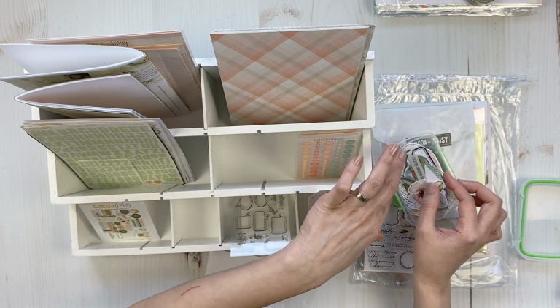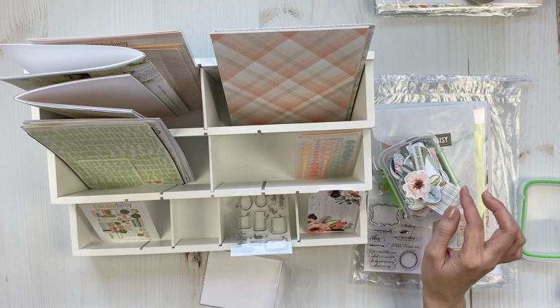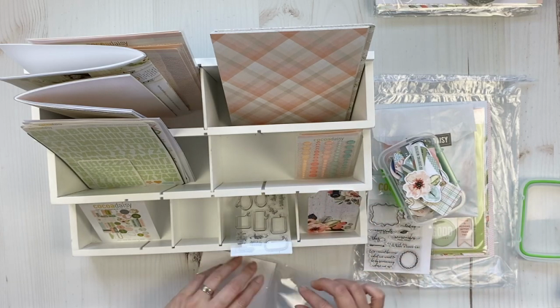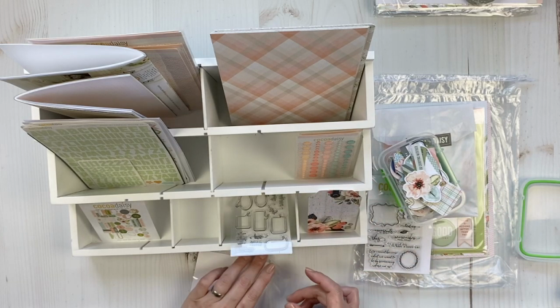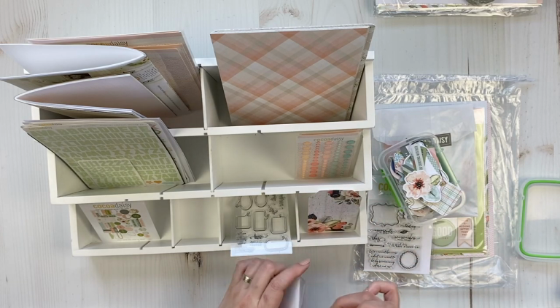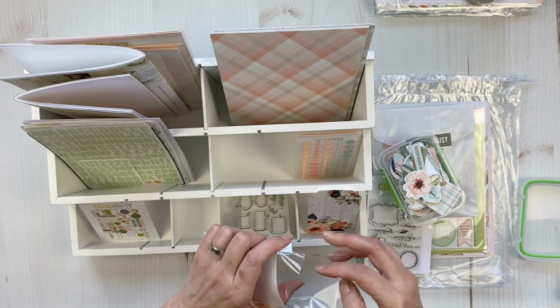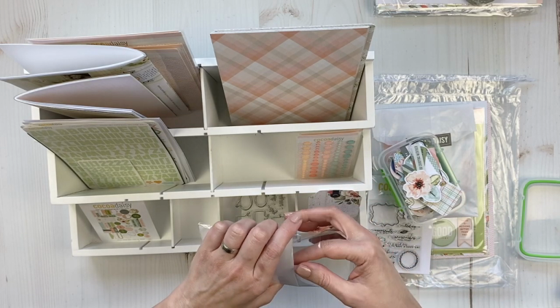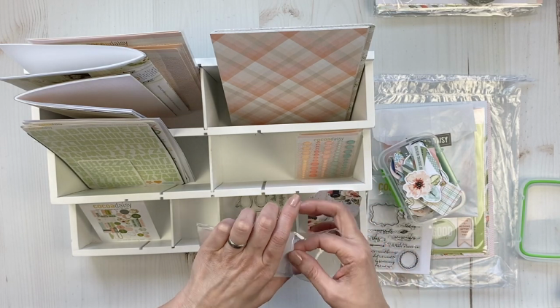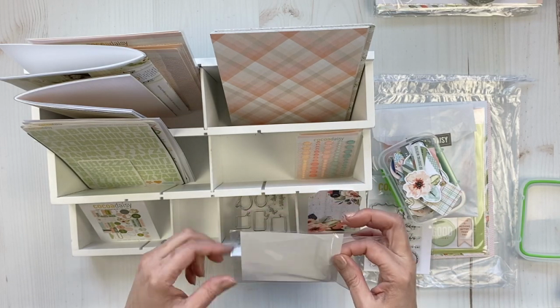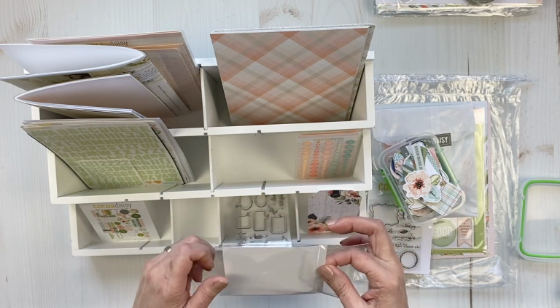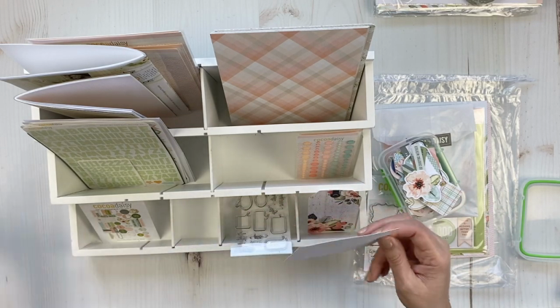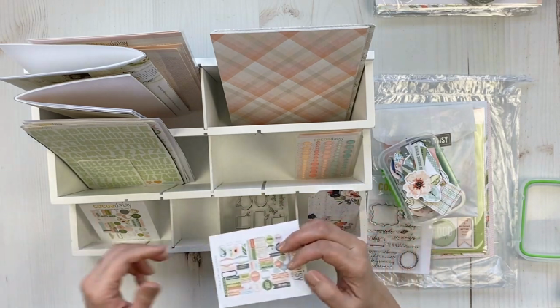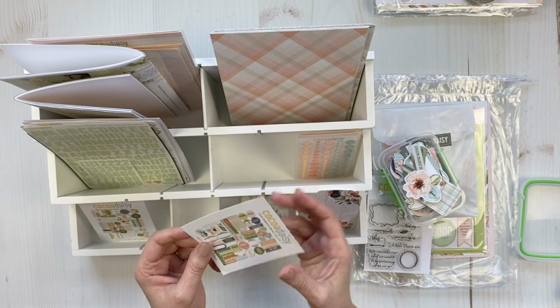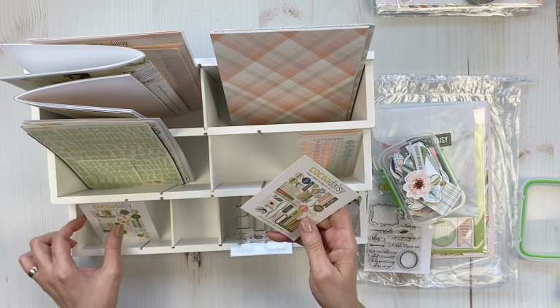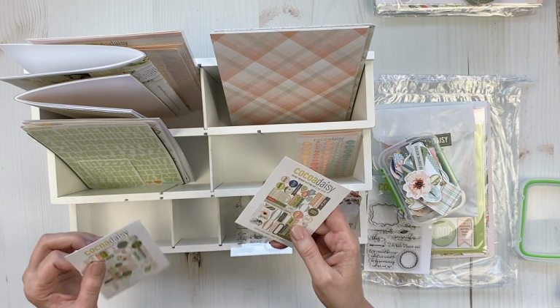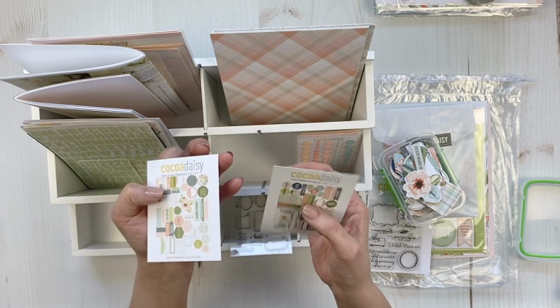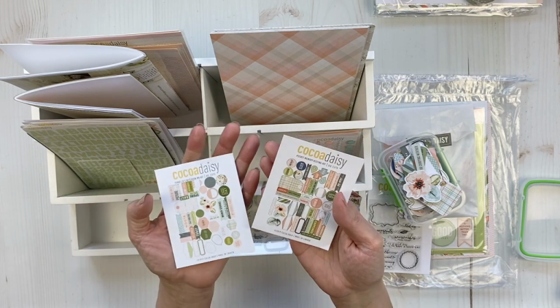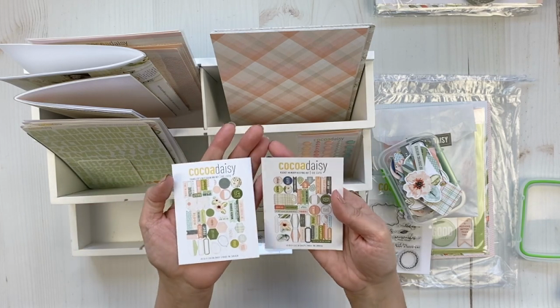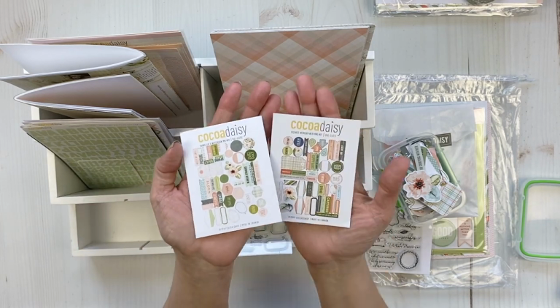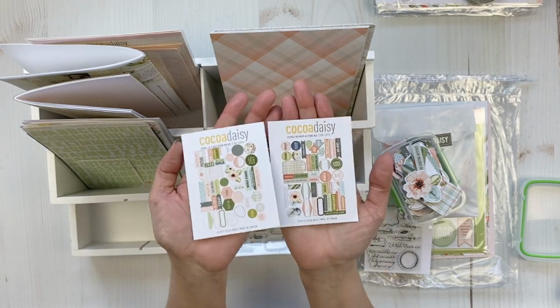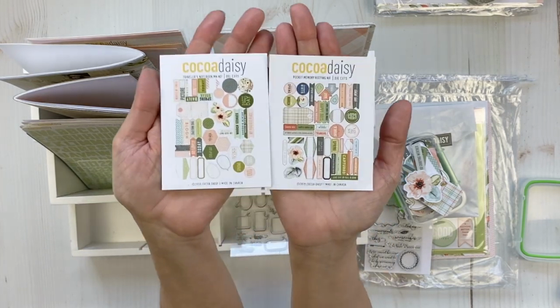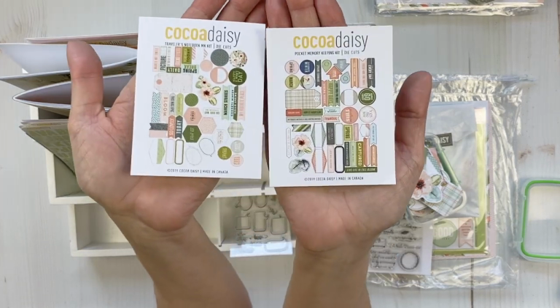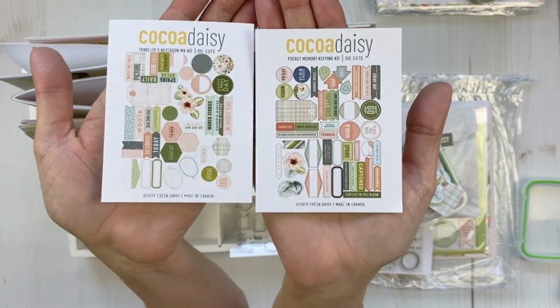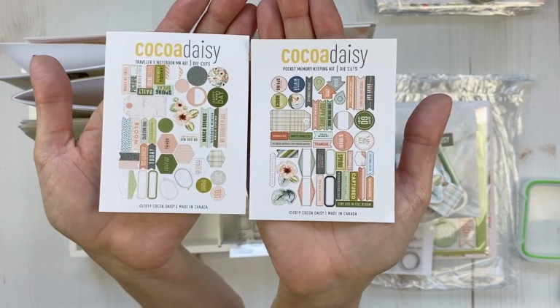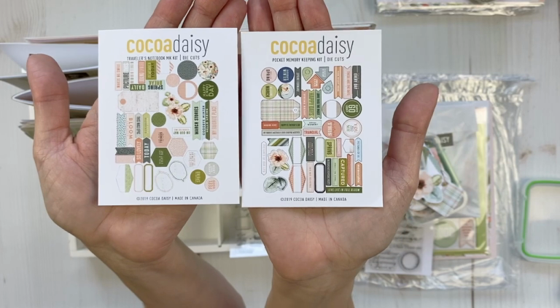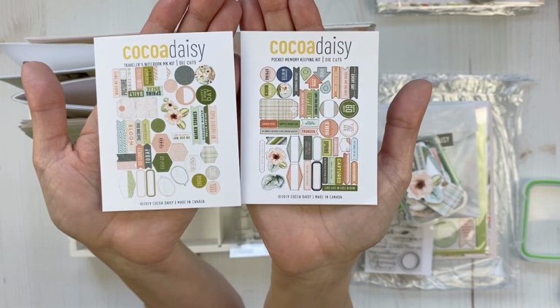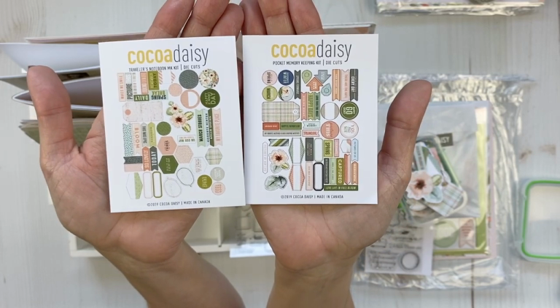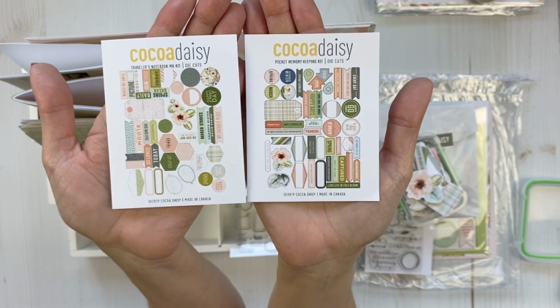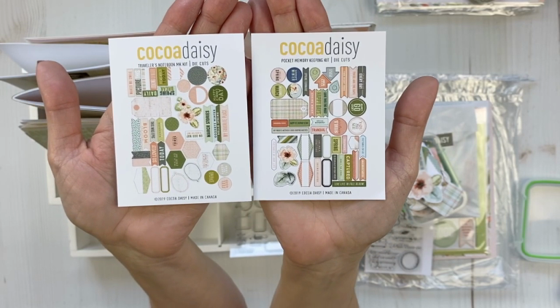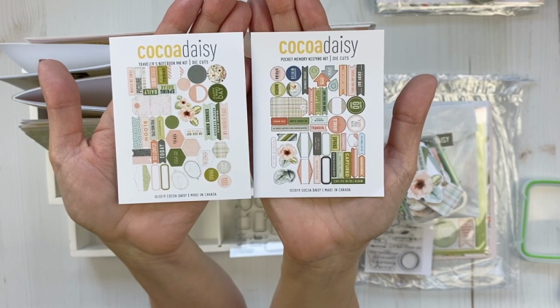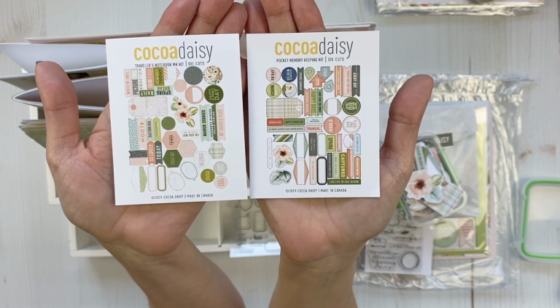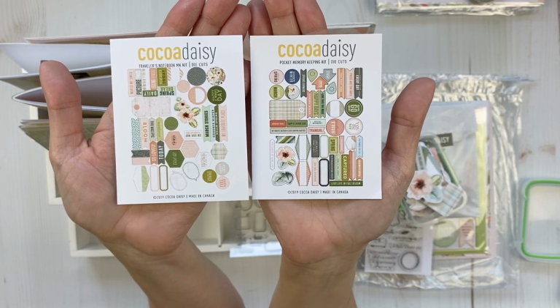Another set of die cuts — this one is the memory keeping pocket kit. The die cuts are not the same as the traveler's notebook kit. Let me show you the two side by side — they're definitely different.